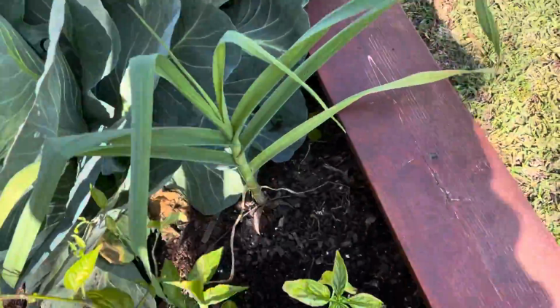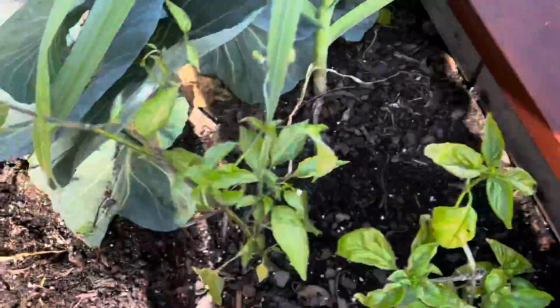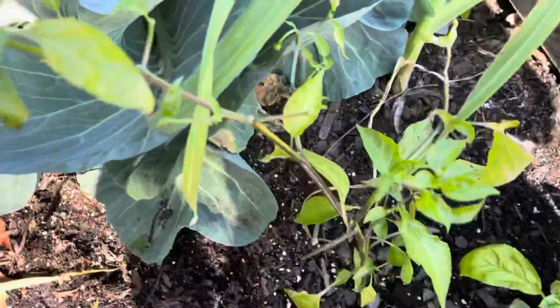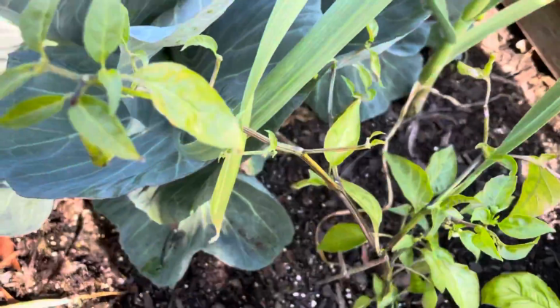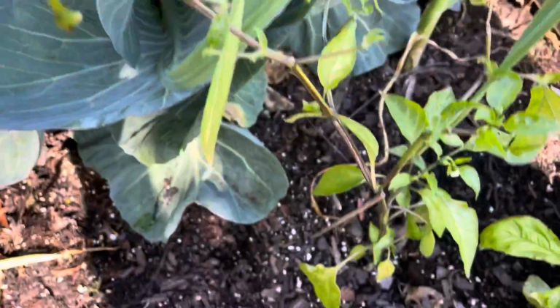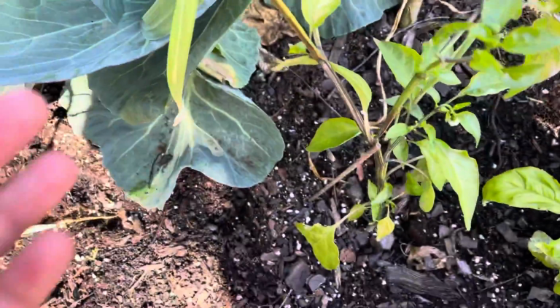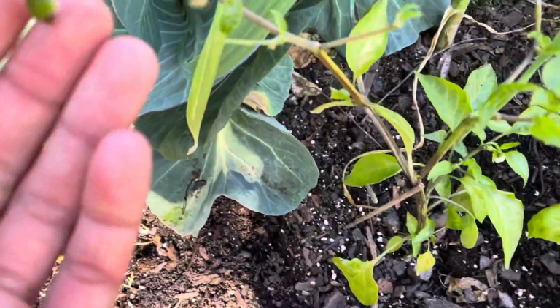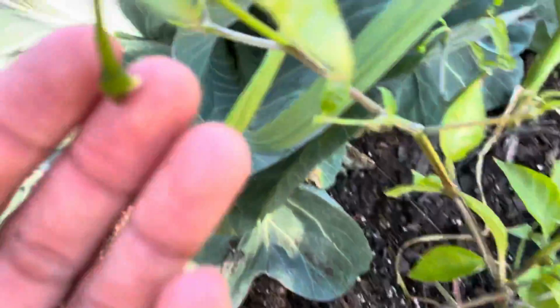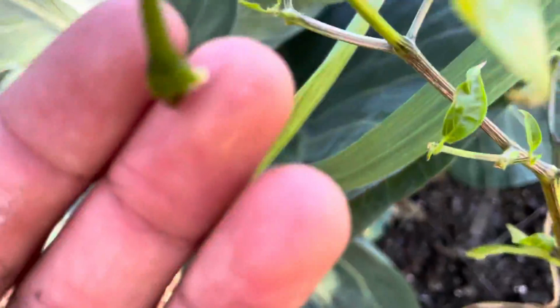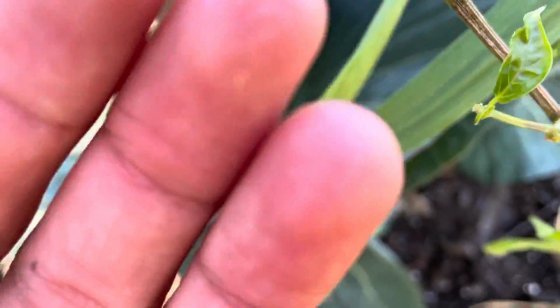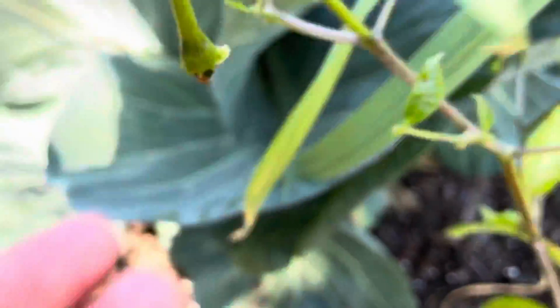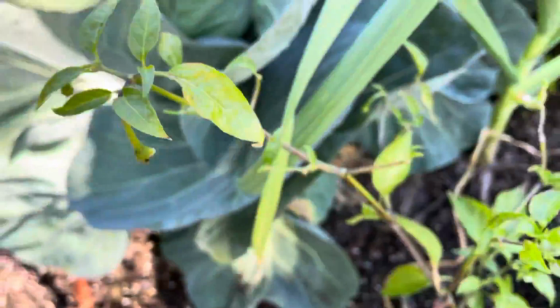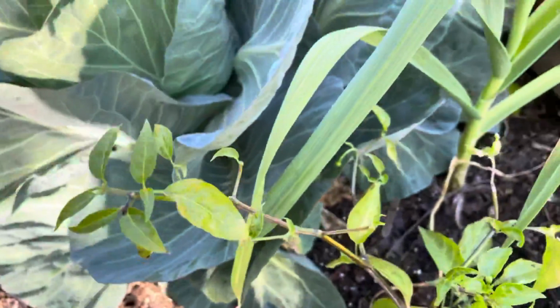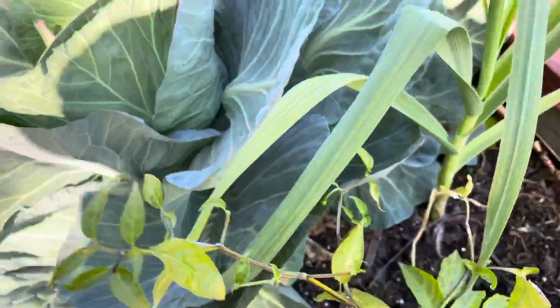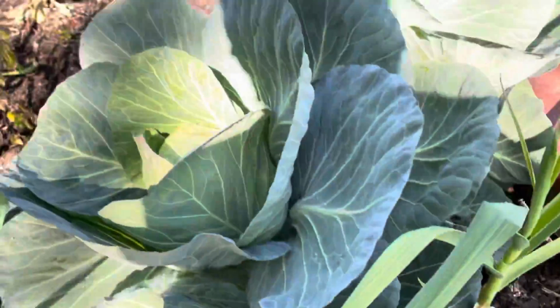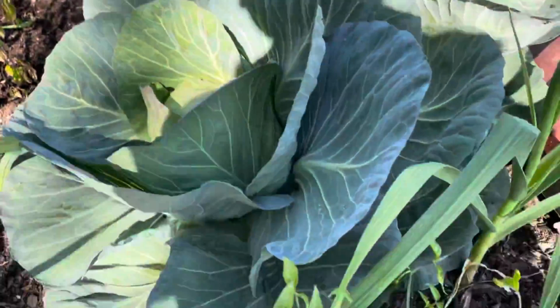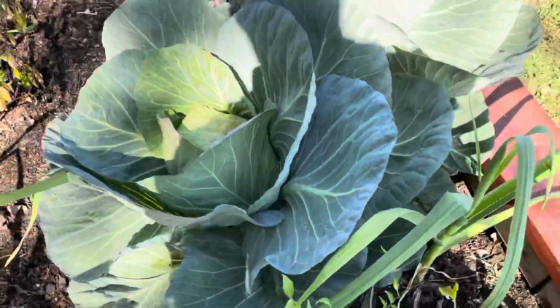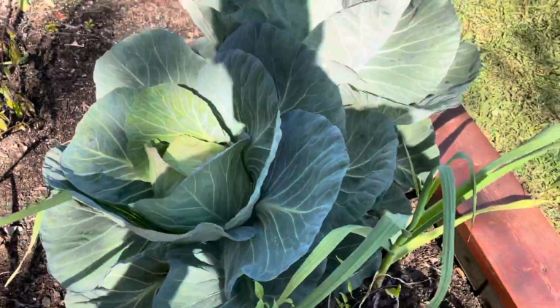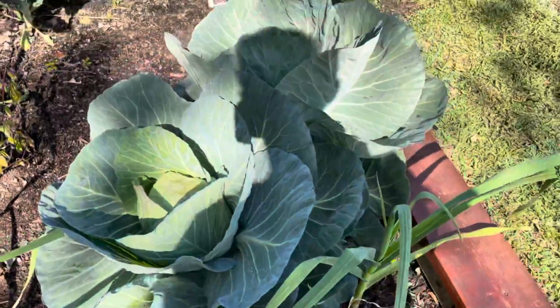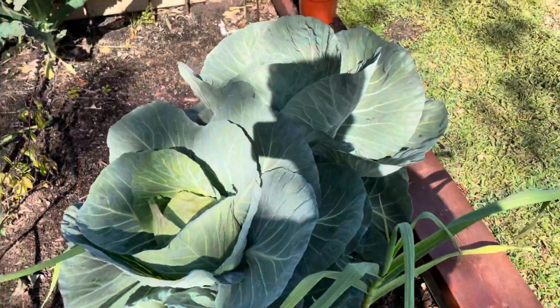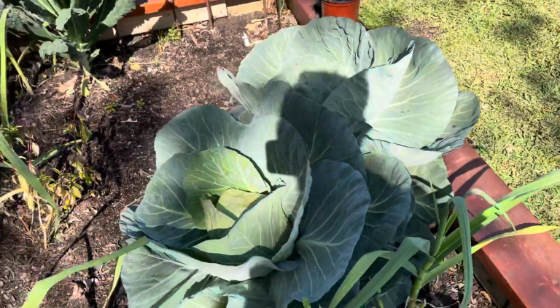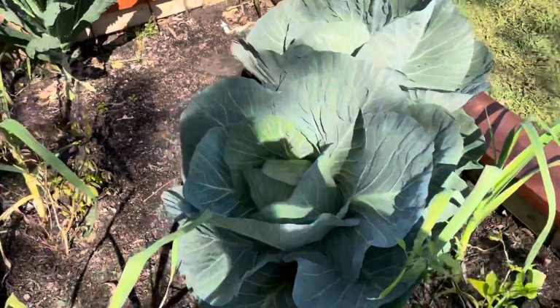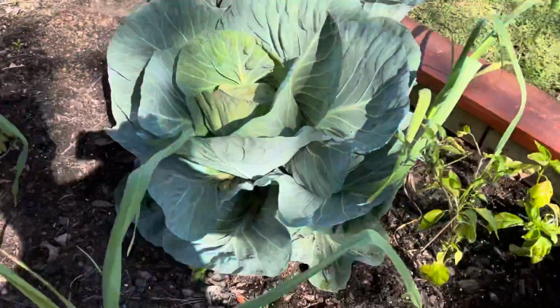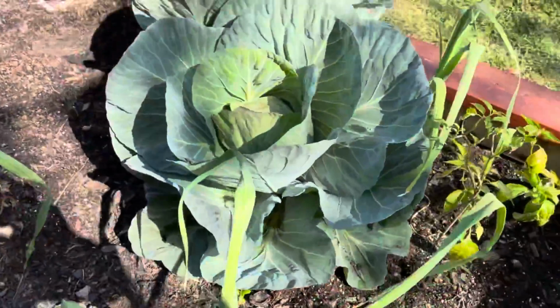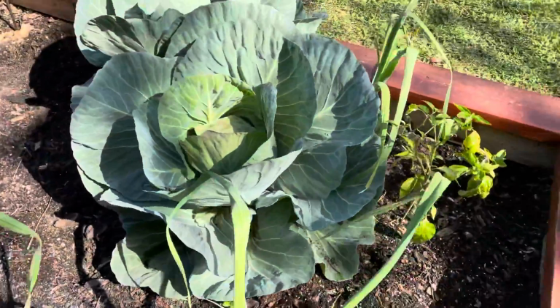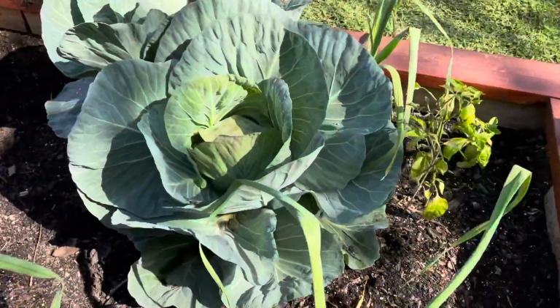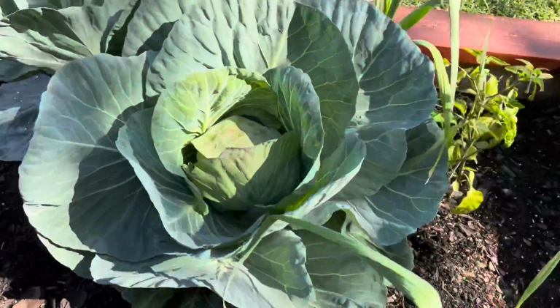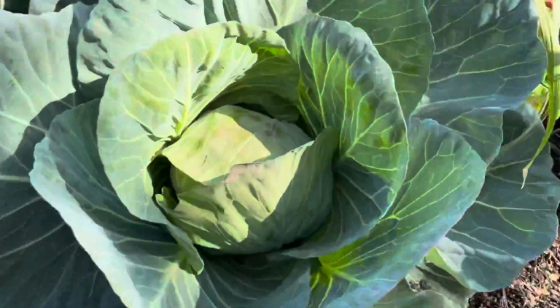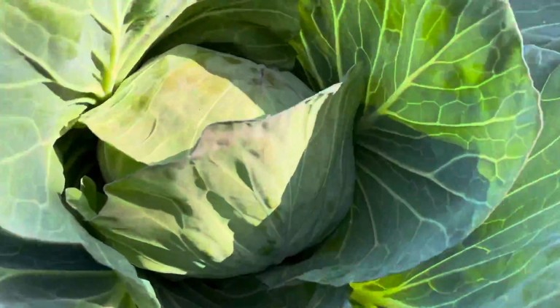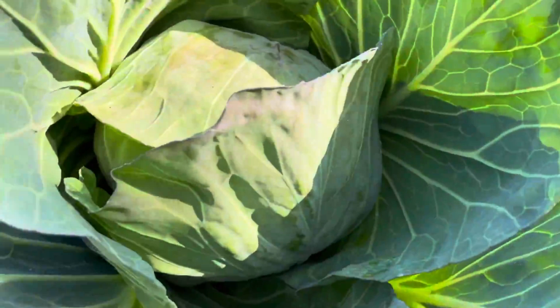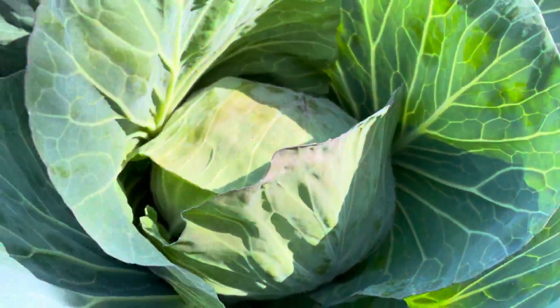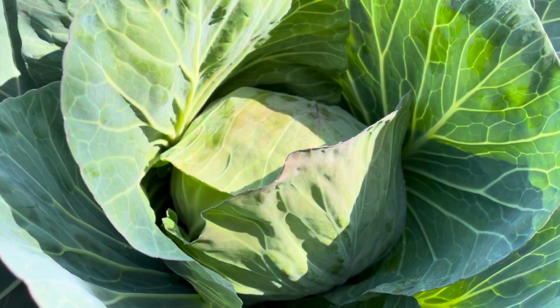There's the jalapeno. I had a little jalapeno growing. So I just wanted to show you the cabbages mainly today, and I'm going to be harvesting them soon. So that's what they look like.